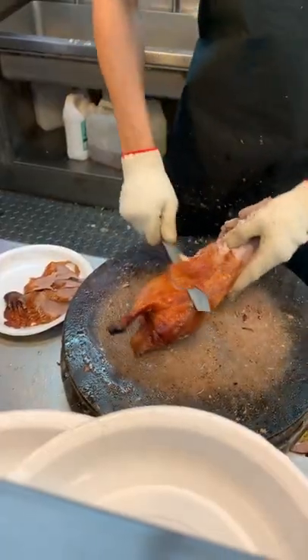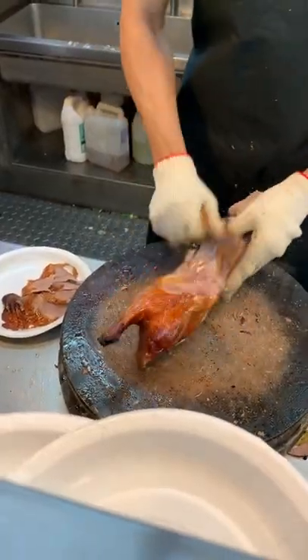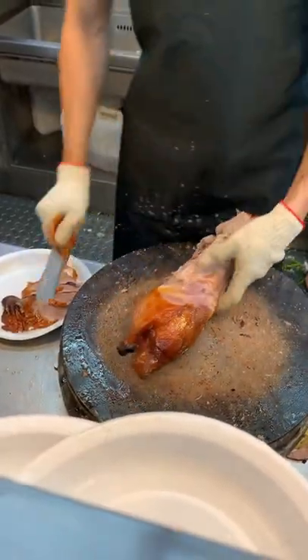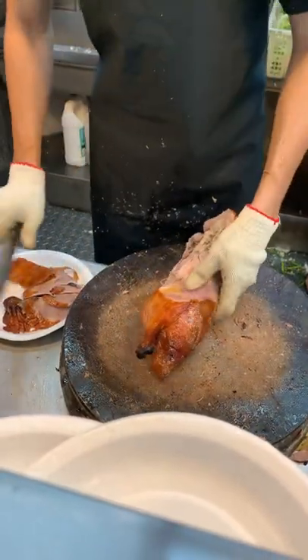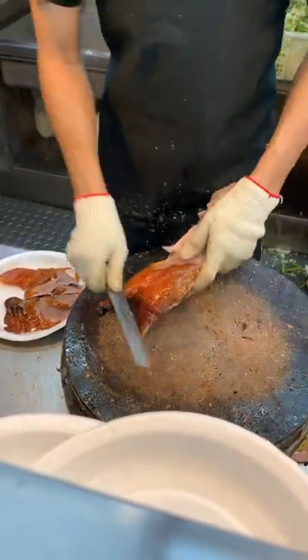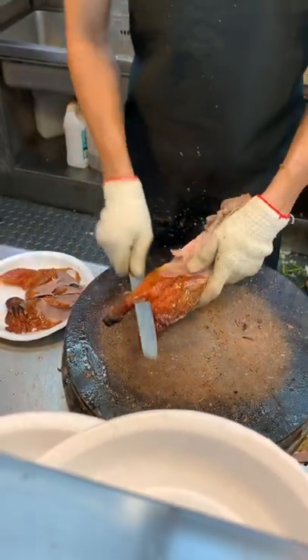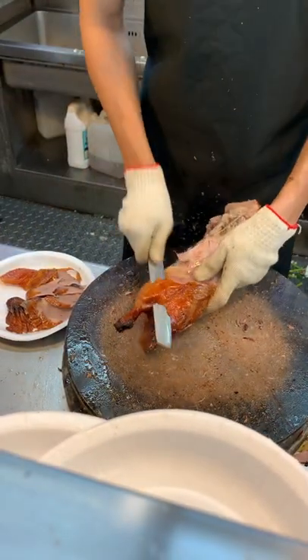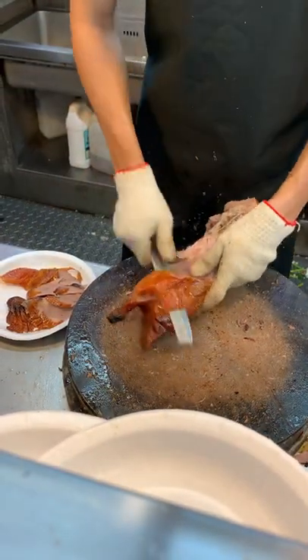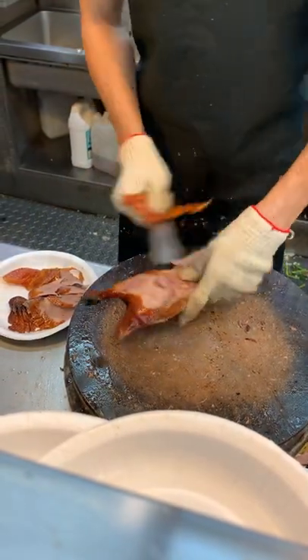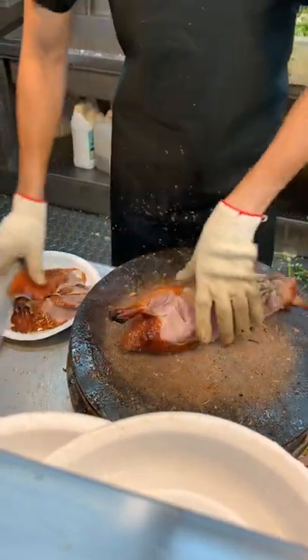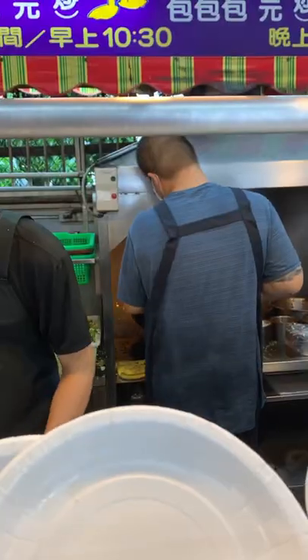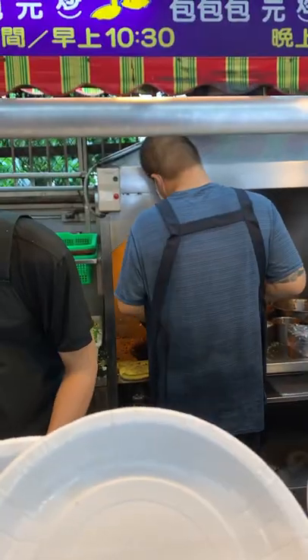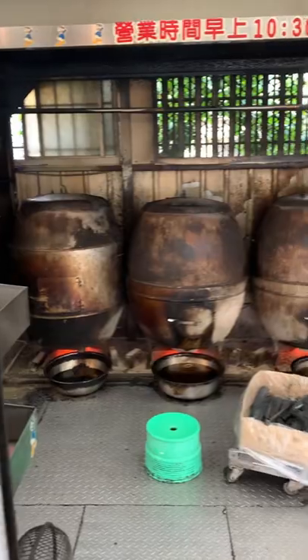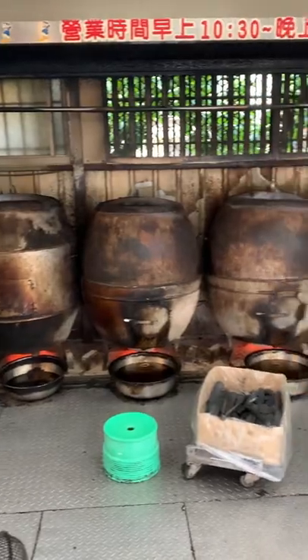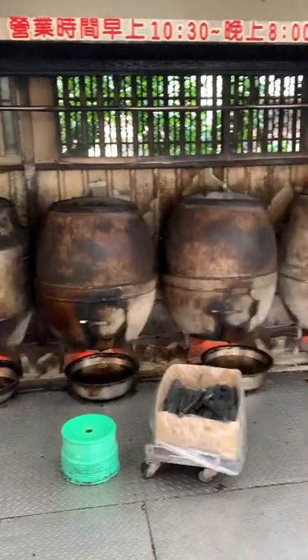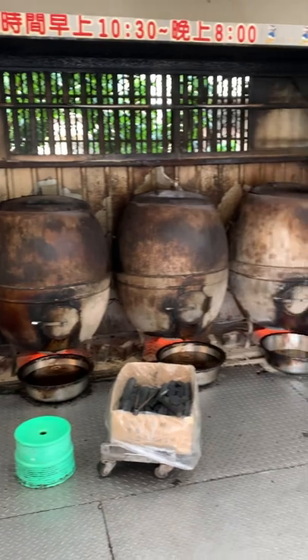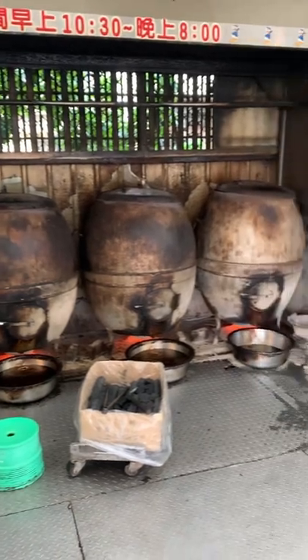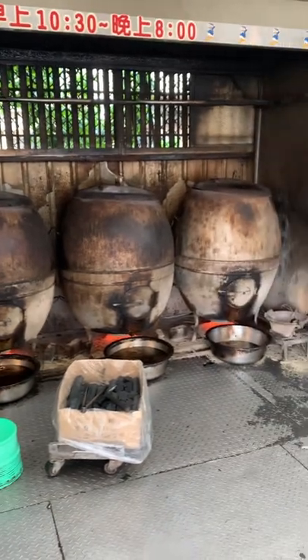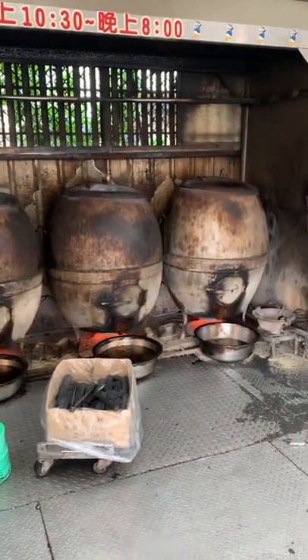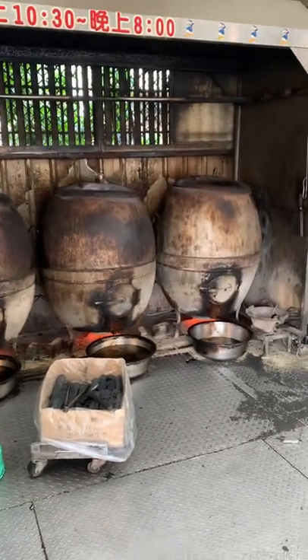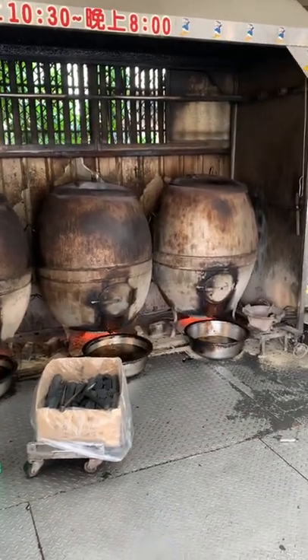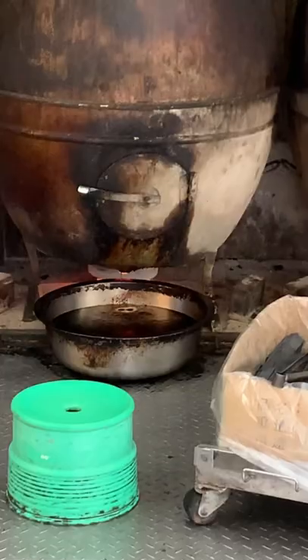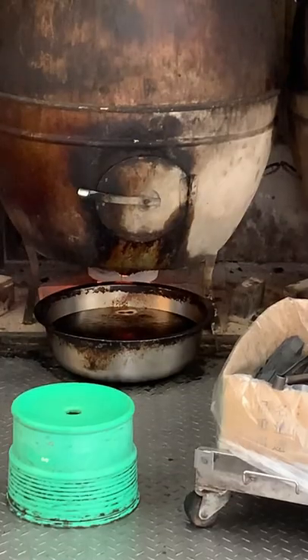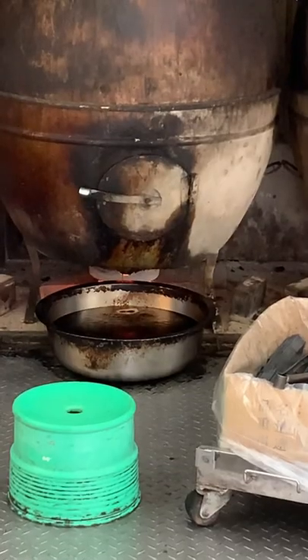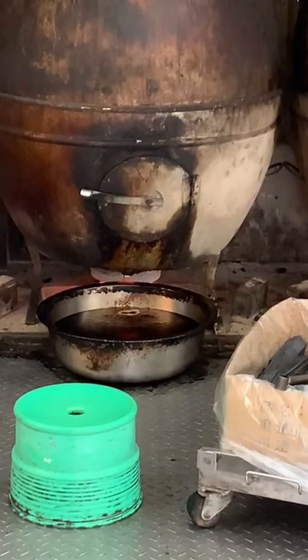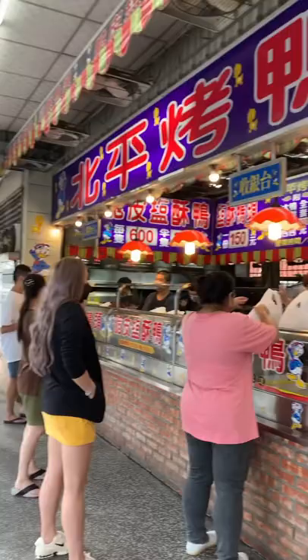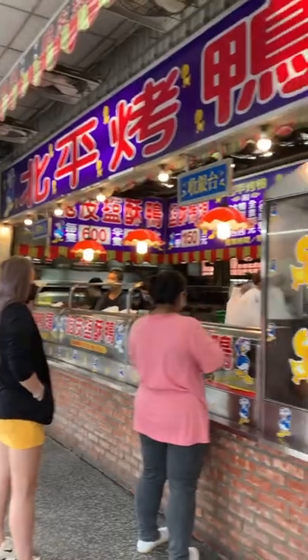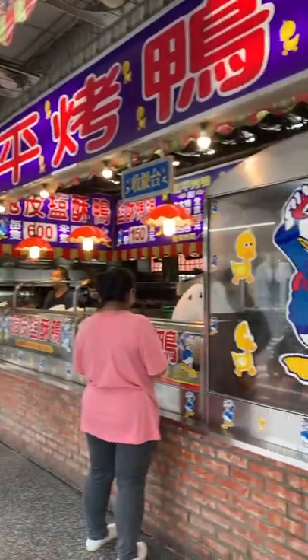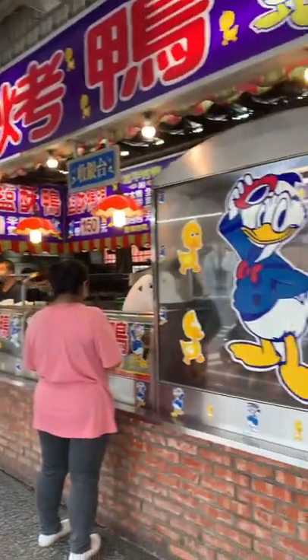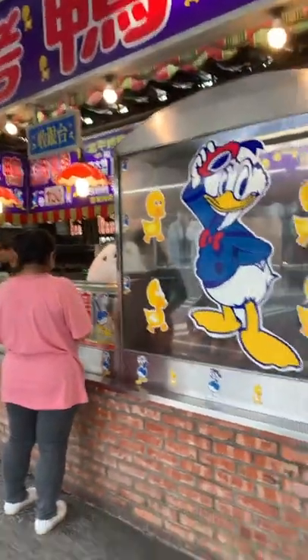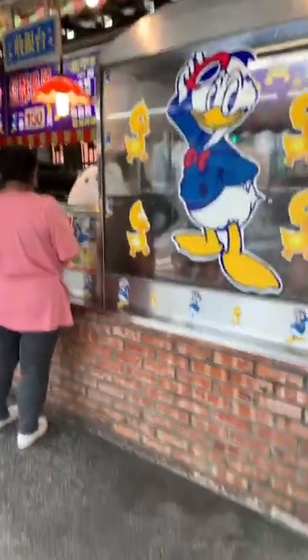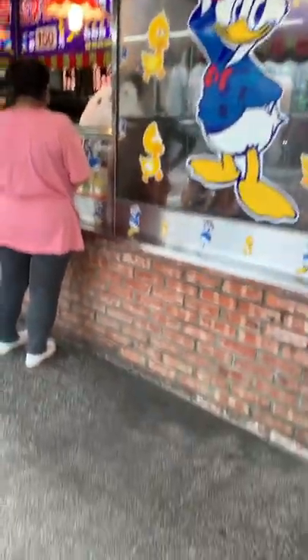It is super impressive how they can slice each duck into such thin pieces. These birds are cooked in these huge metal barrels with coal. The large buckets underneath hold all the duck fat that drips out.